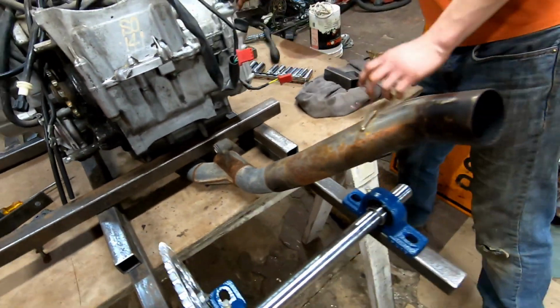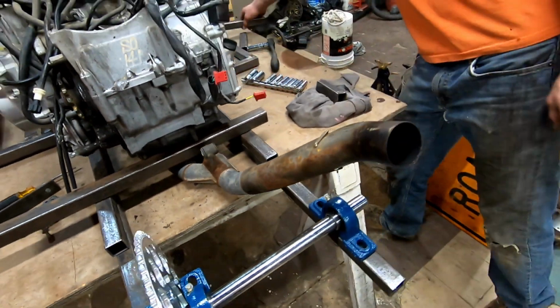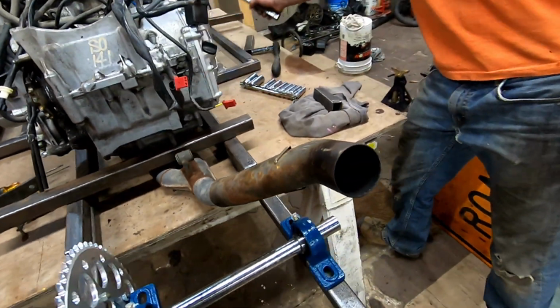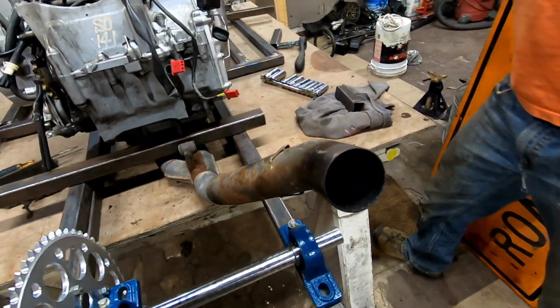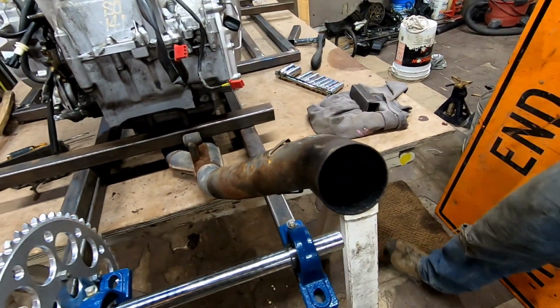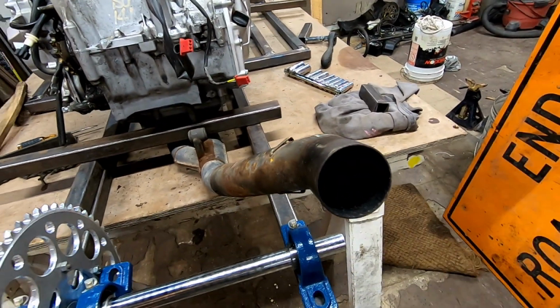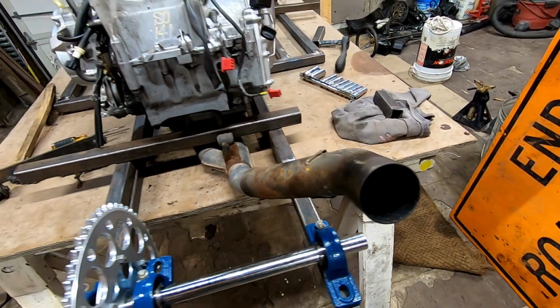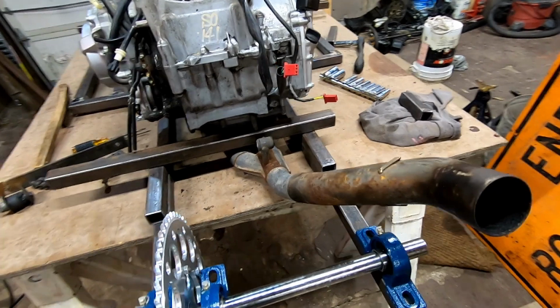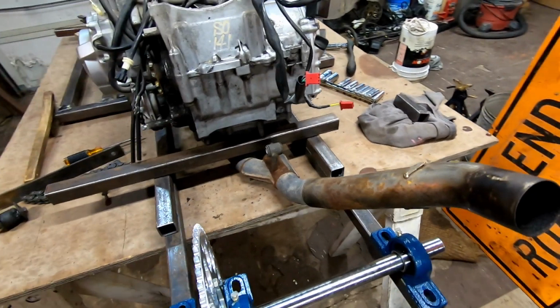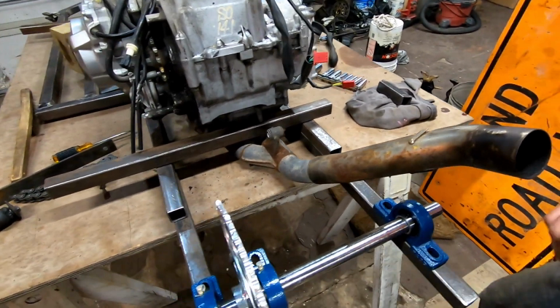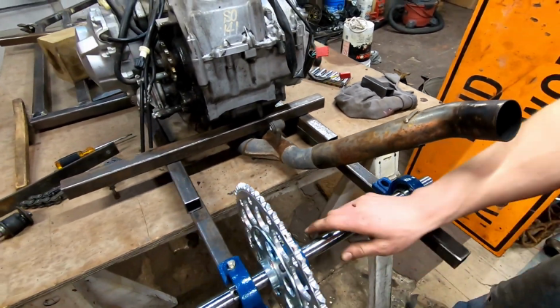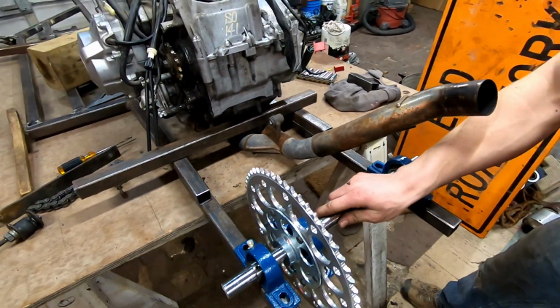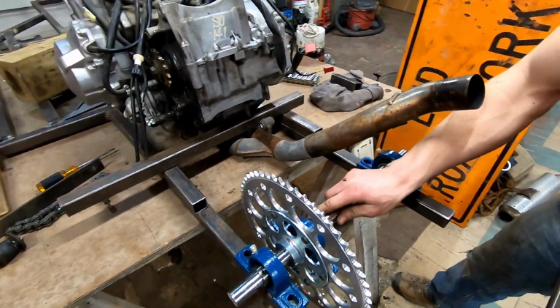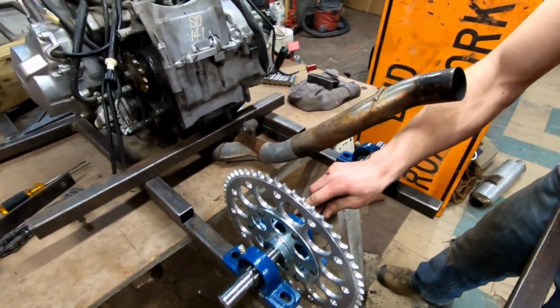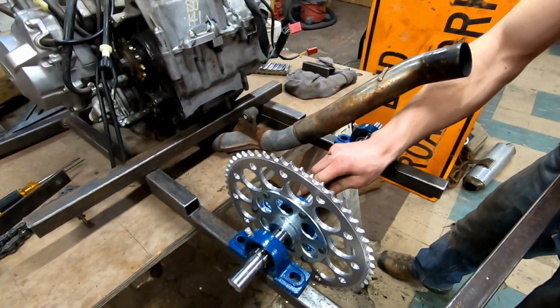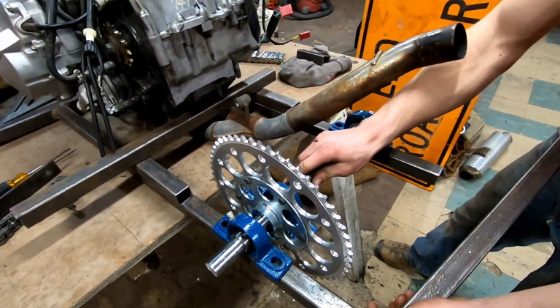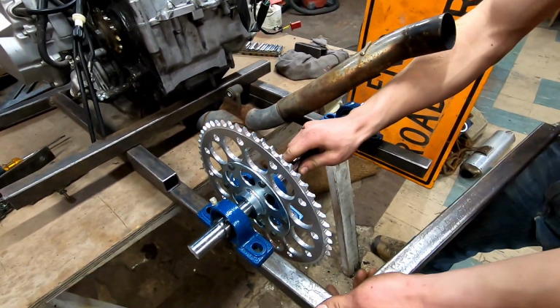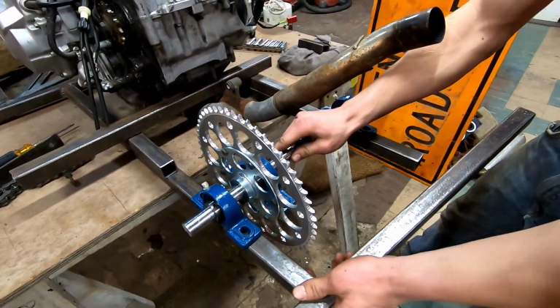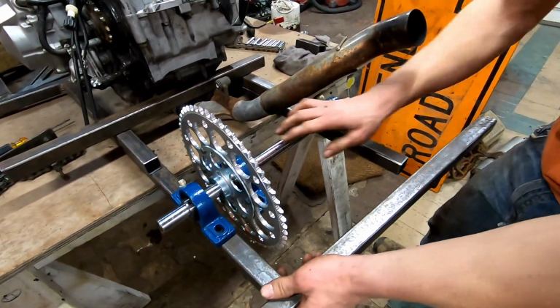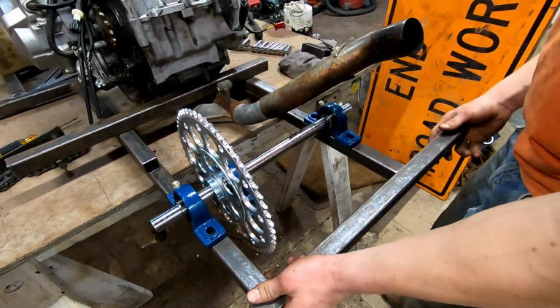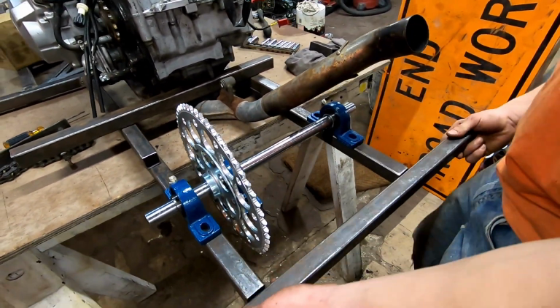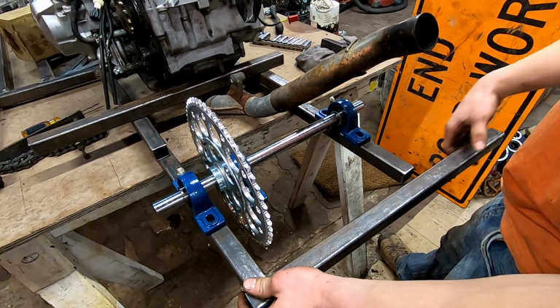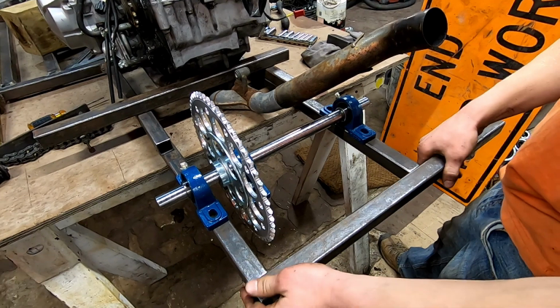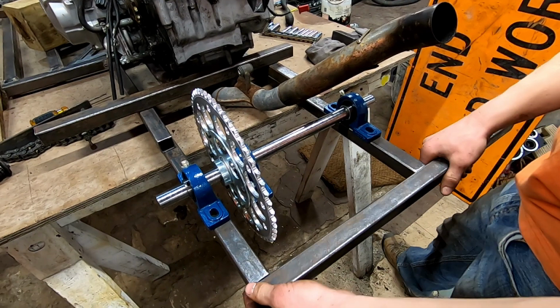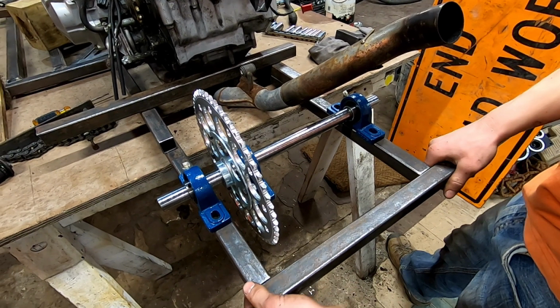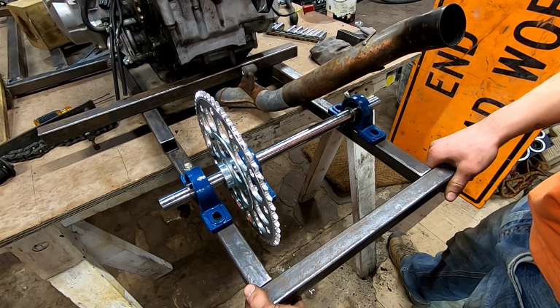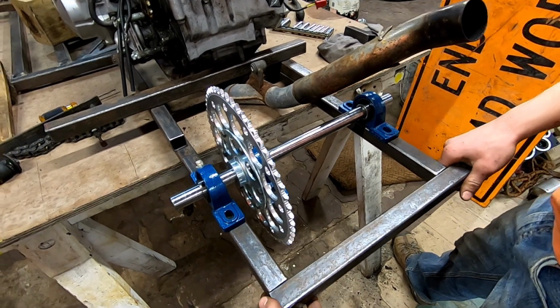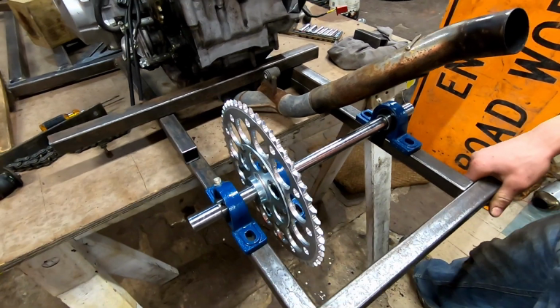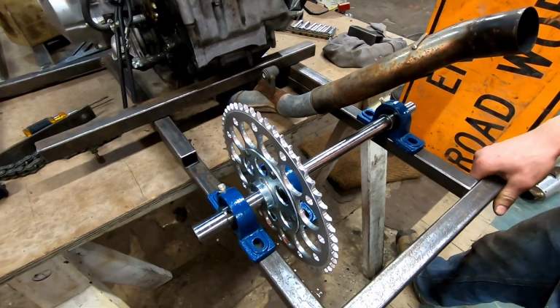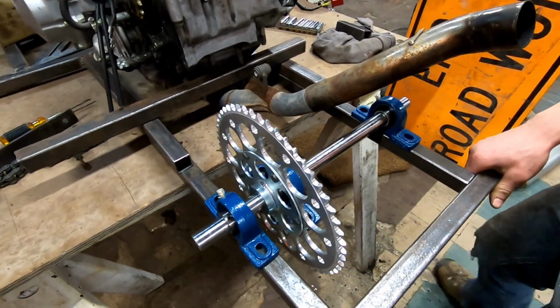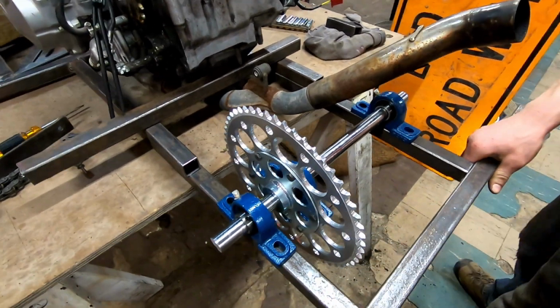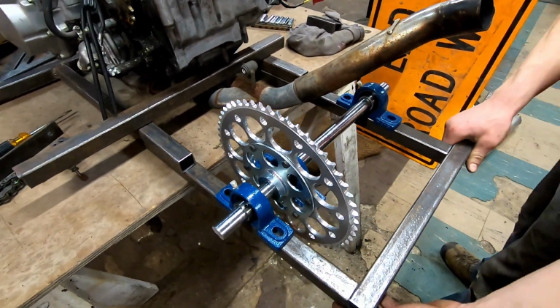Chop the exhaust off here, give us a nice tone I'm sure. Then we'll have a nice little bash bar in the back here to hopefully keep our sprocket in one piece.